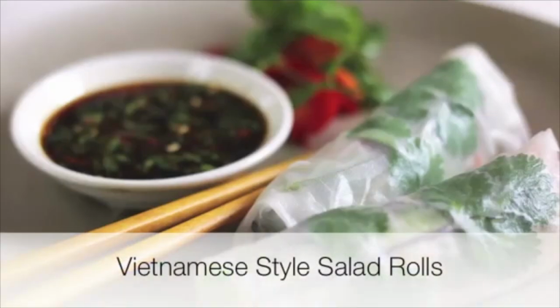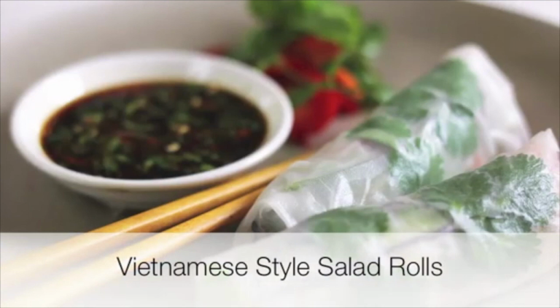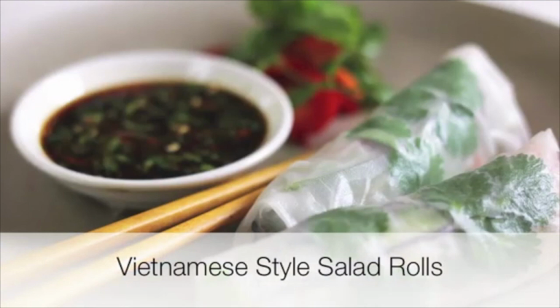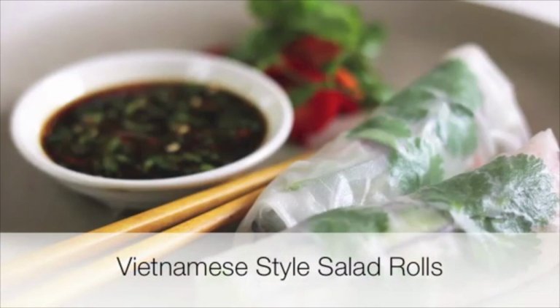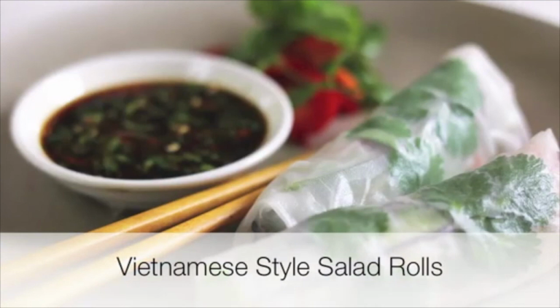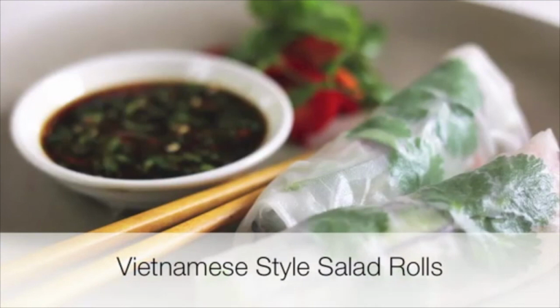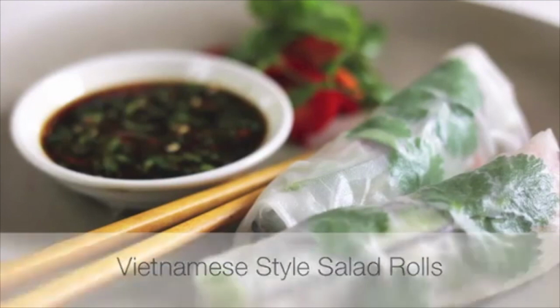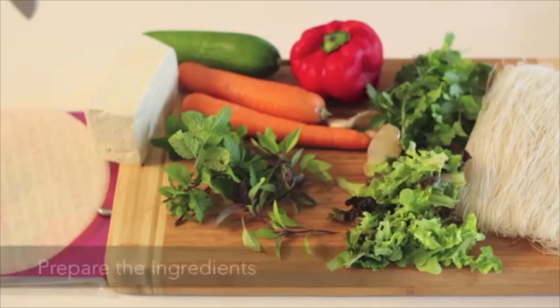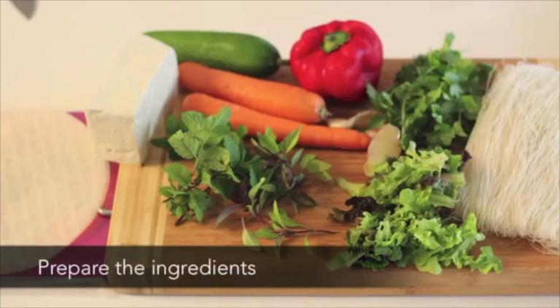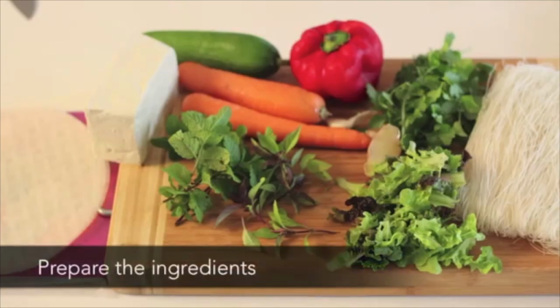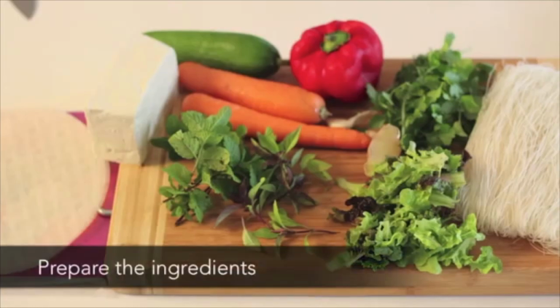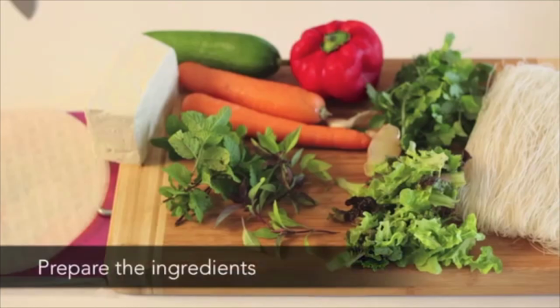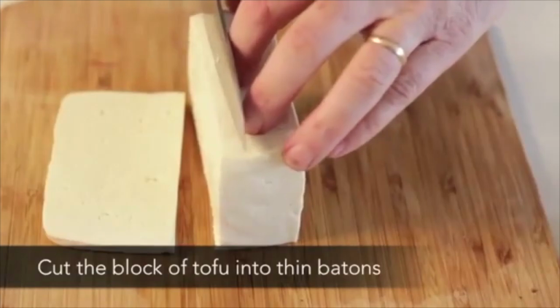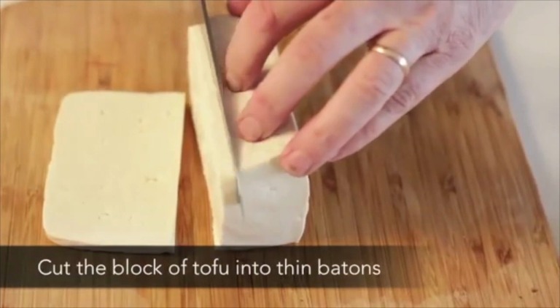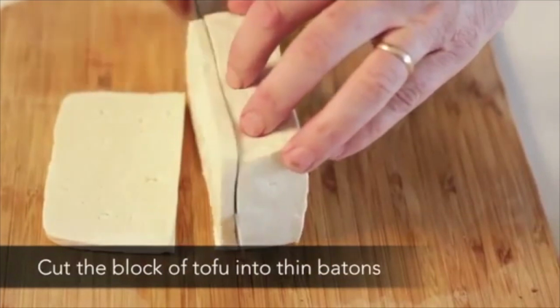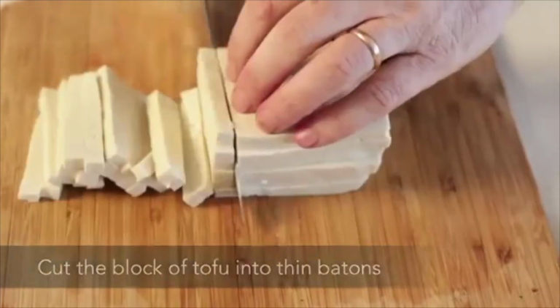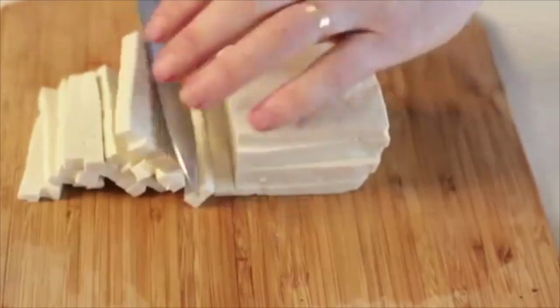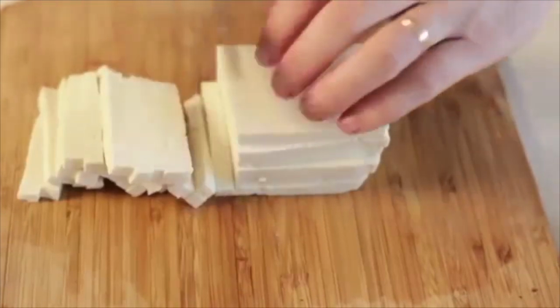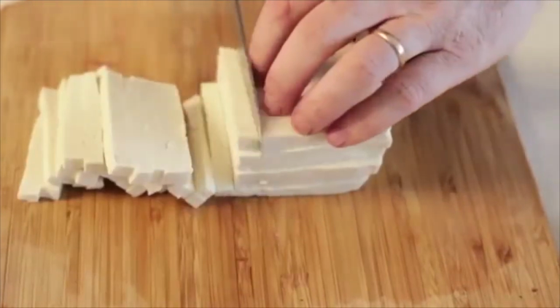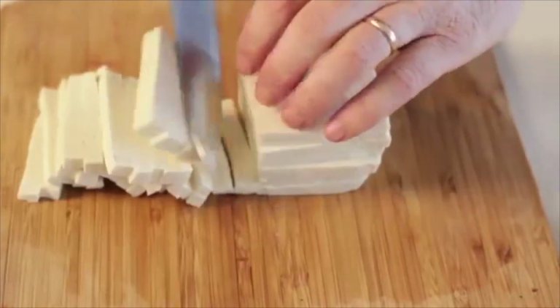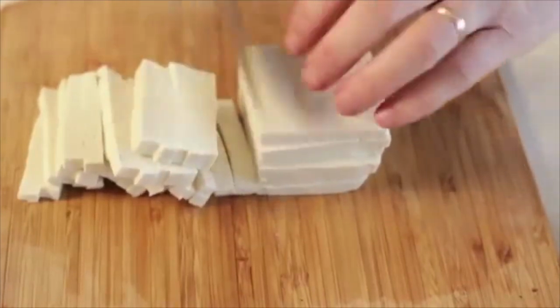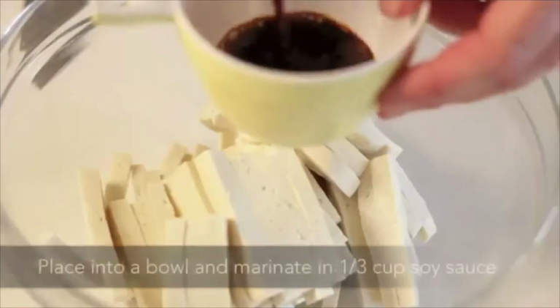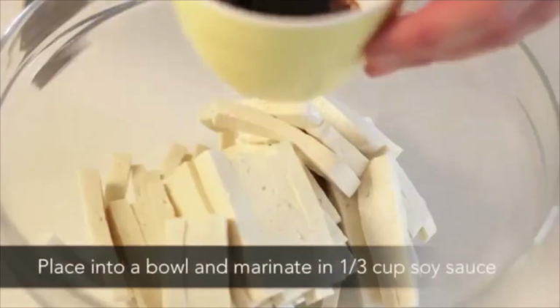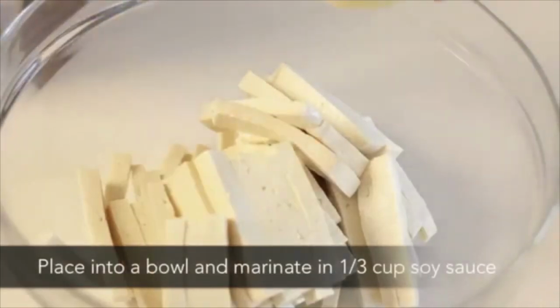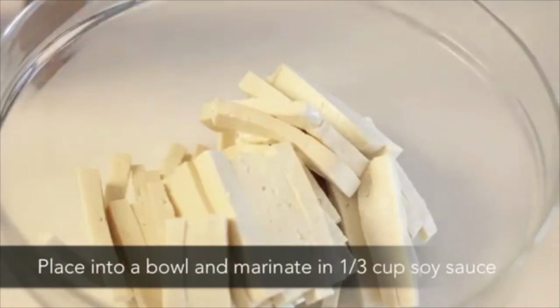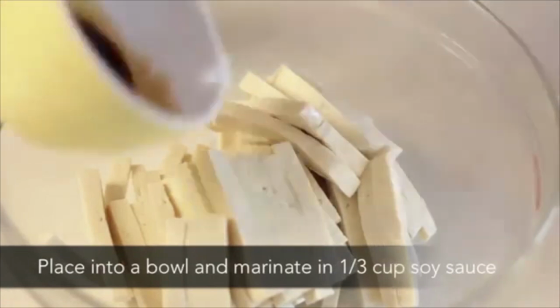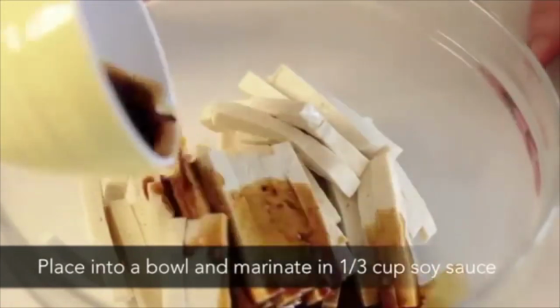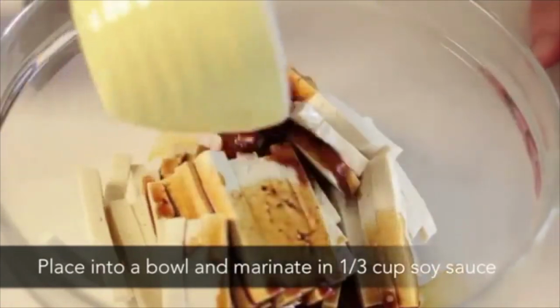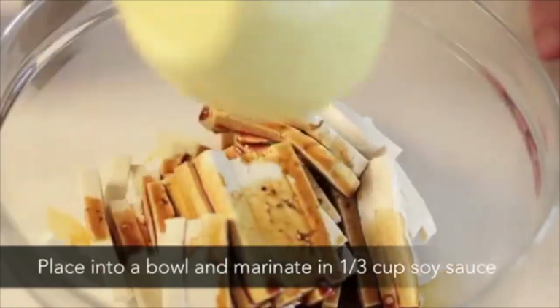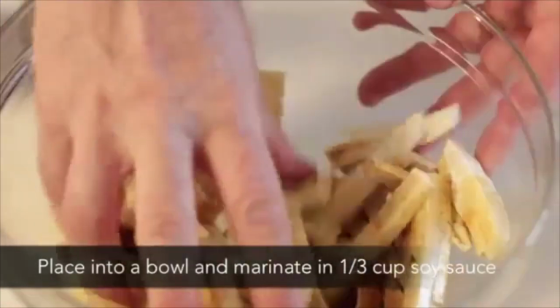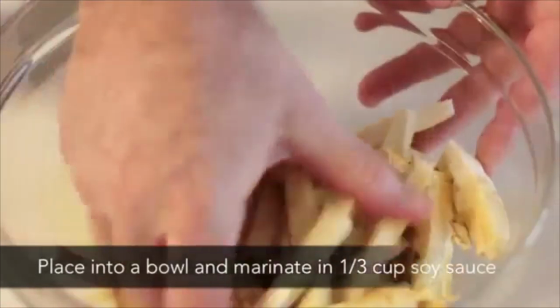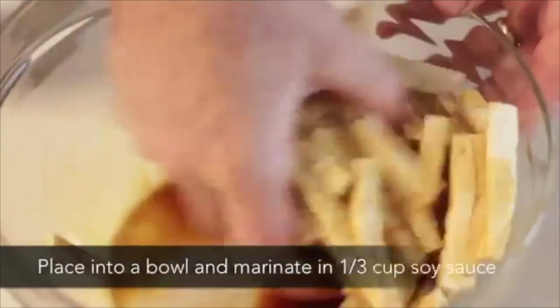Vietnamese rice paper rolls. Prepare the ingredients. Cut a block of tofu into thin battens. Place into a bowl and marinate in a third of a cup of soy sauce.